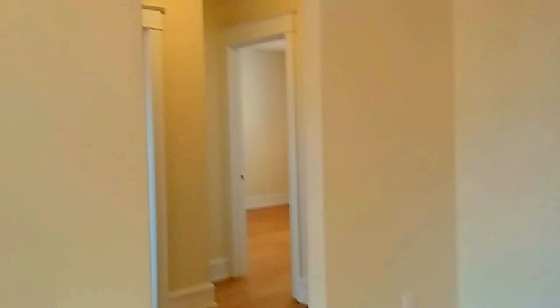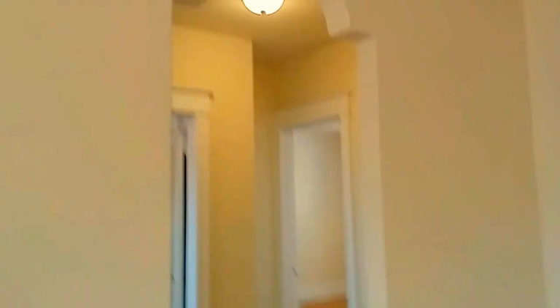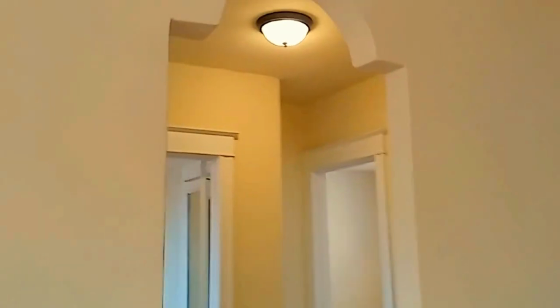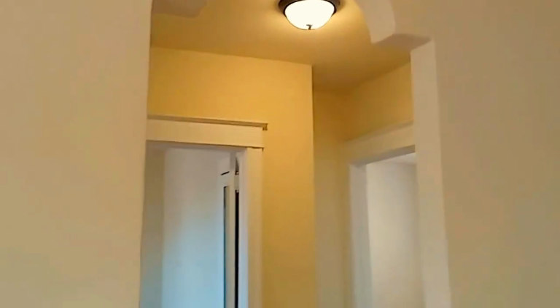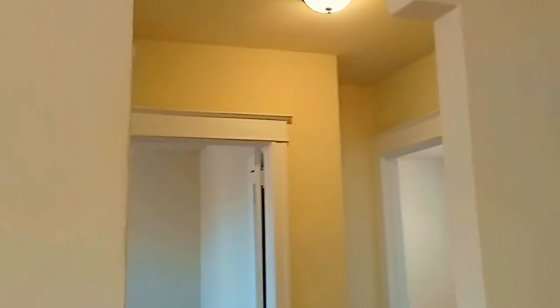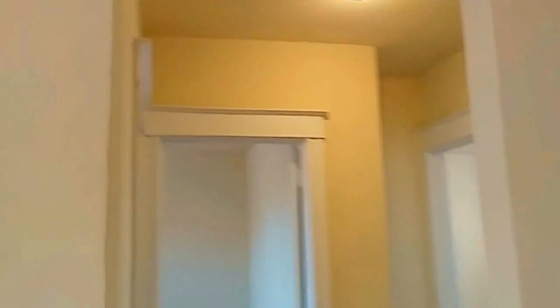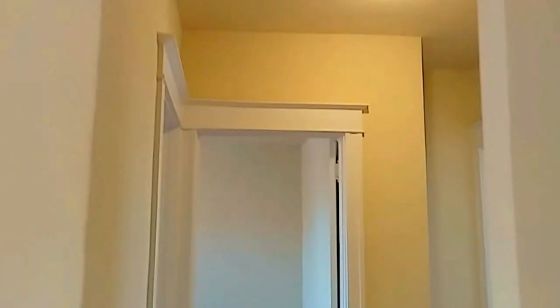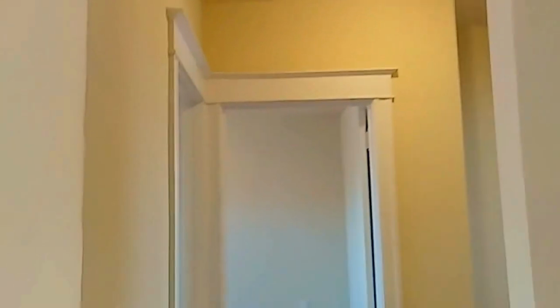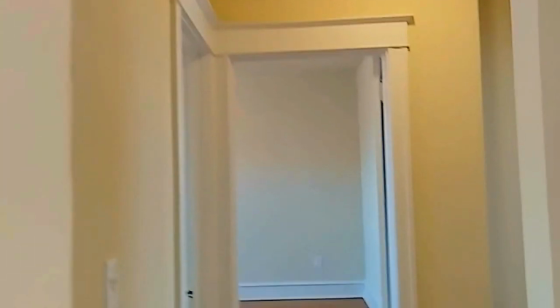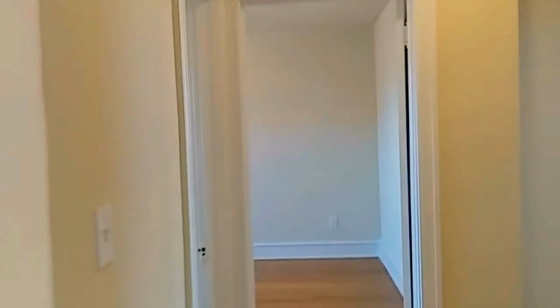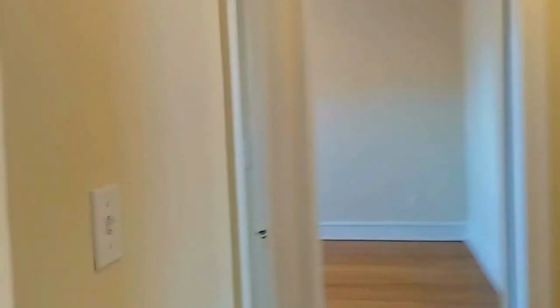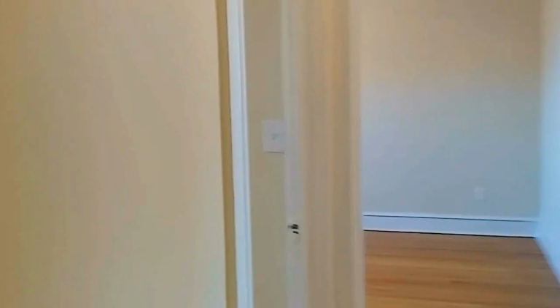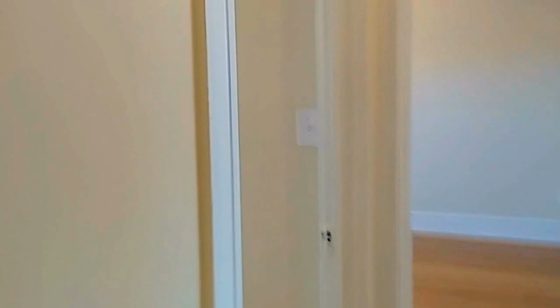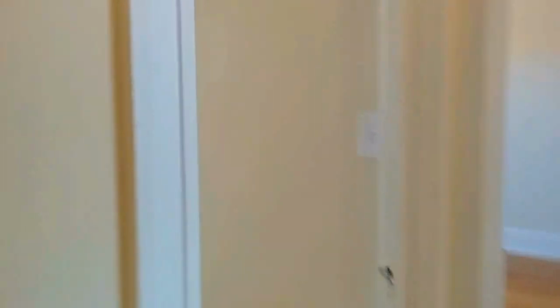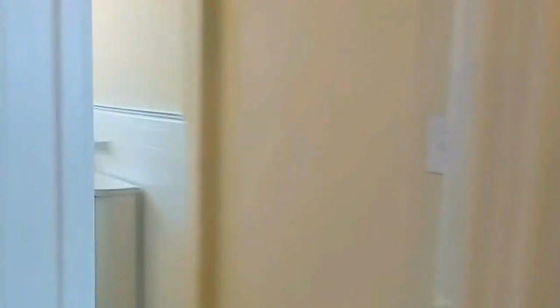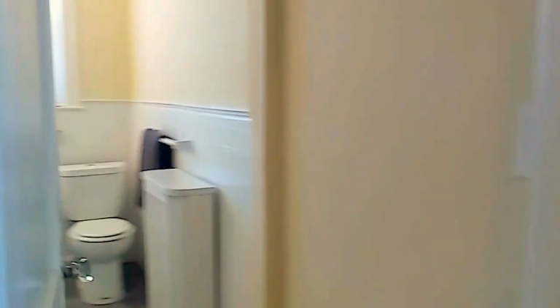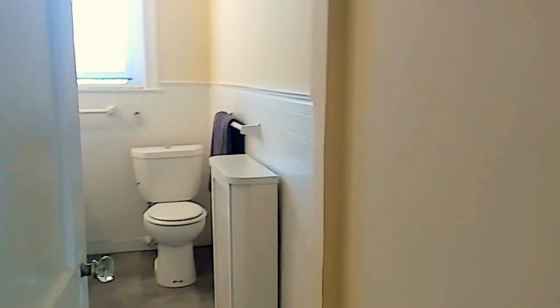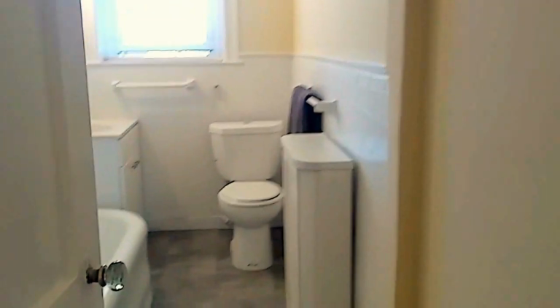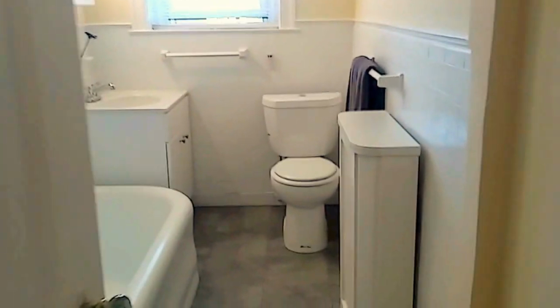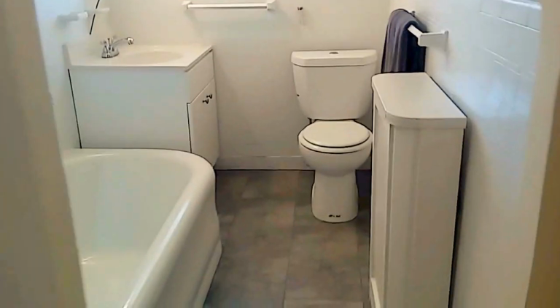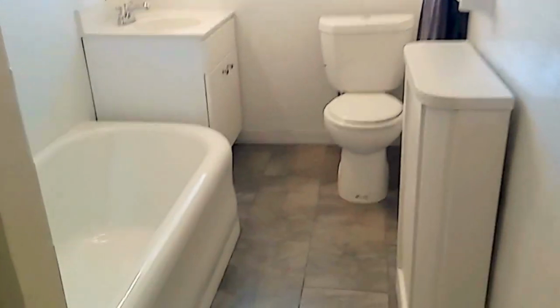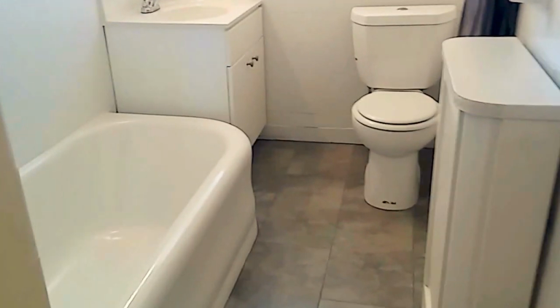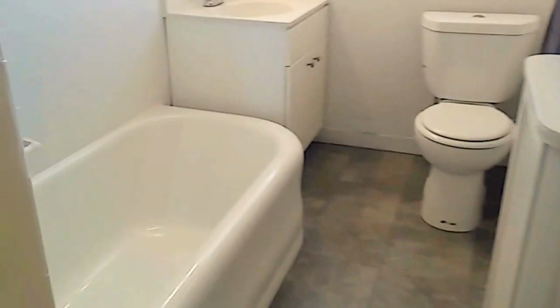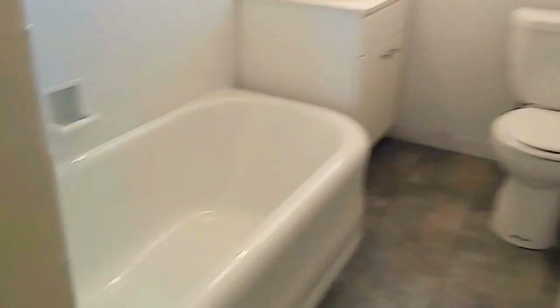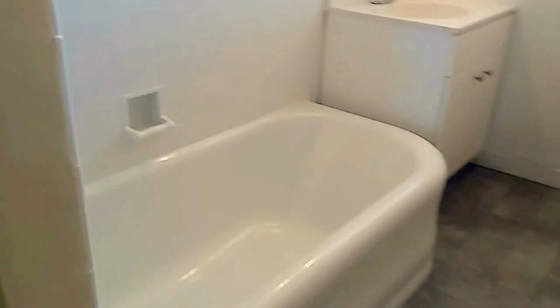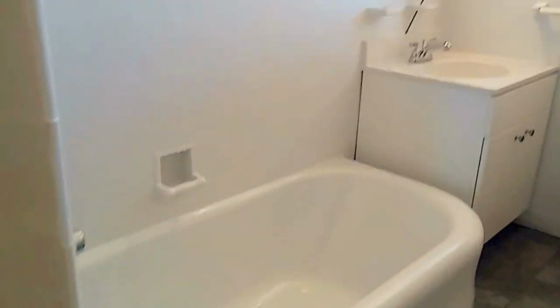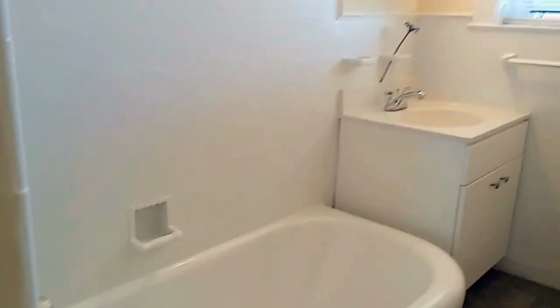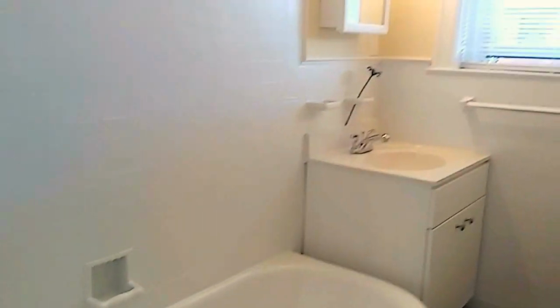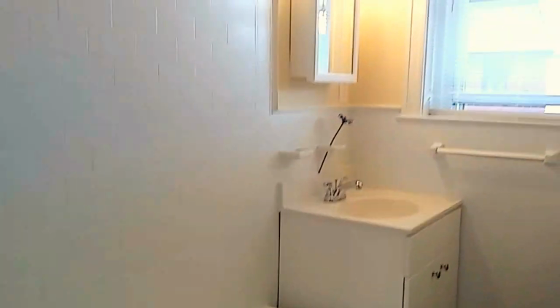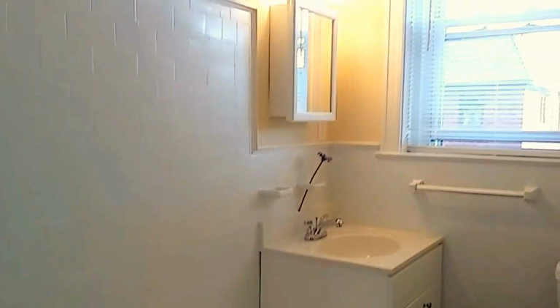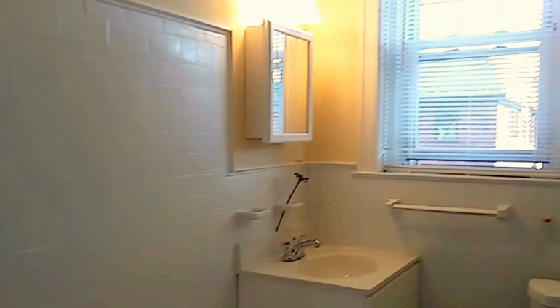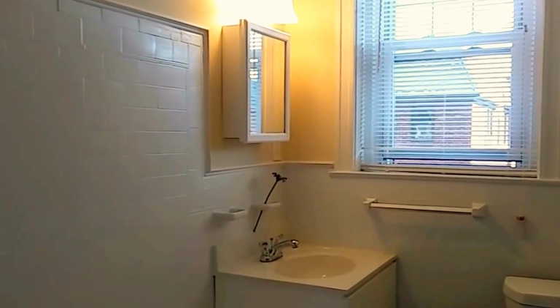Through the doorways here you can see we have great woodwork, which is our choice here at Ridley Manor. You also have a renovated bathroom with slate flooring, a newly glazed tub, new vanity, and mirror.